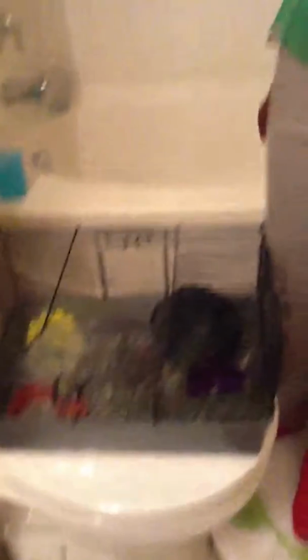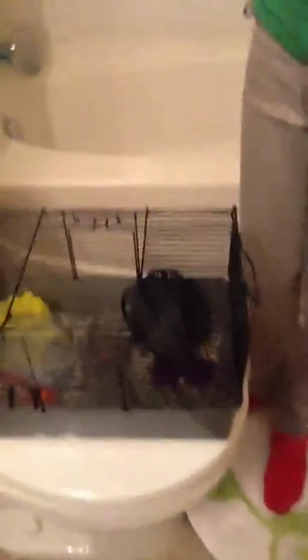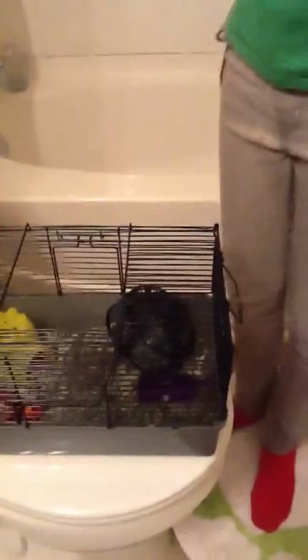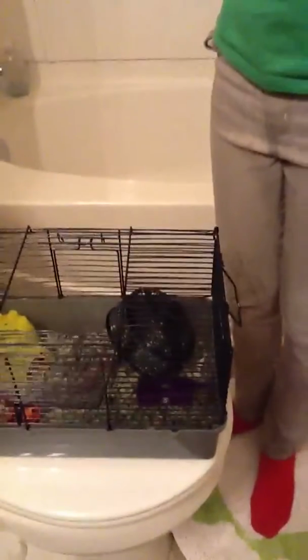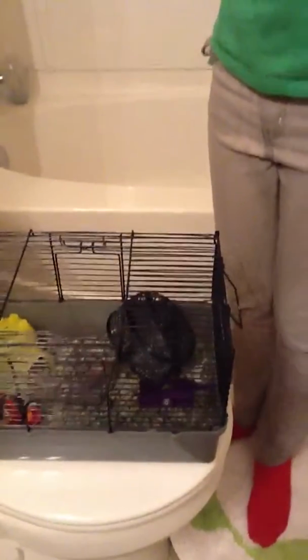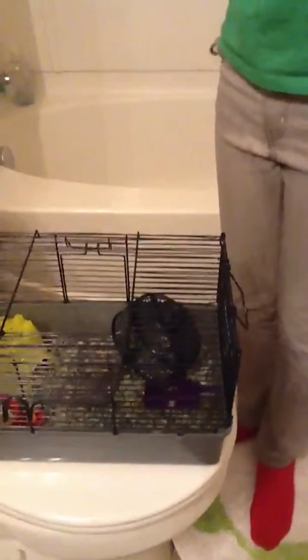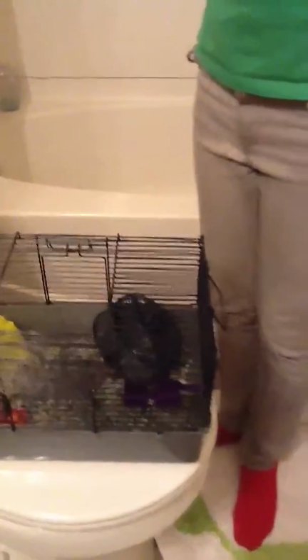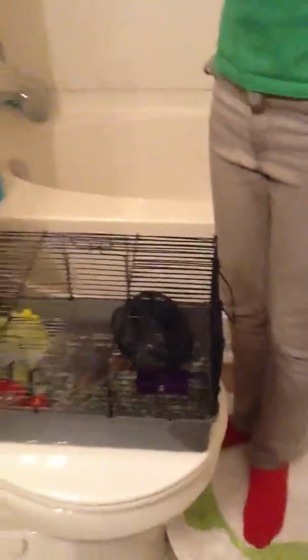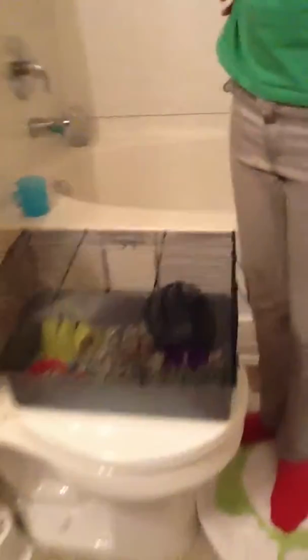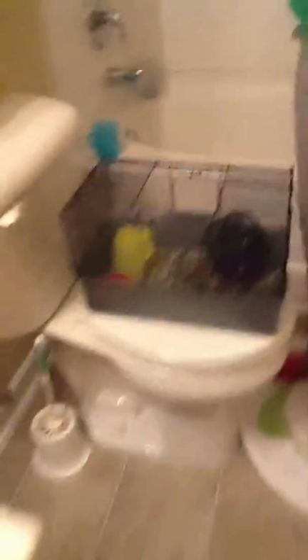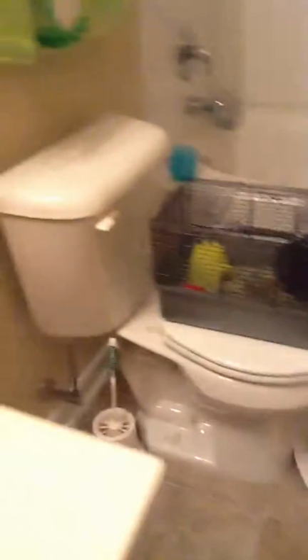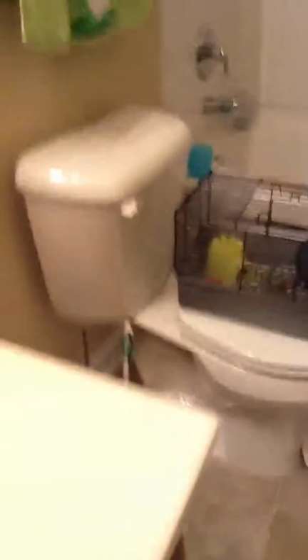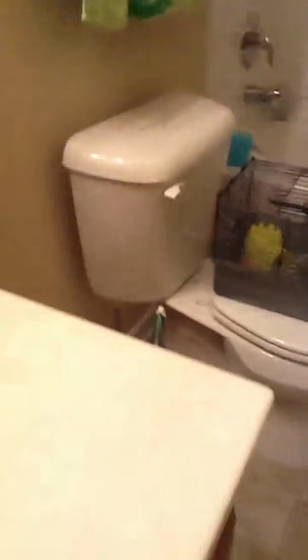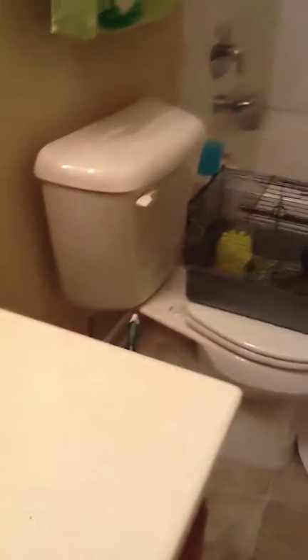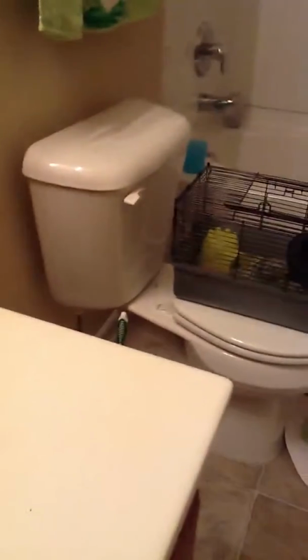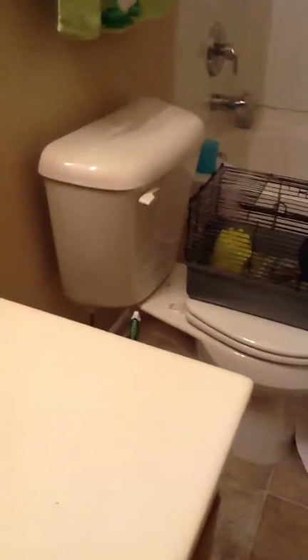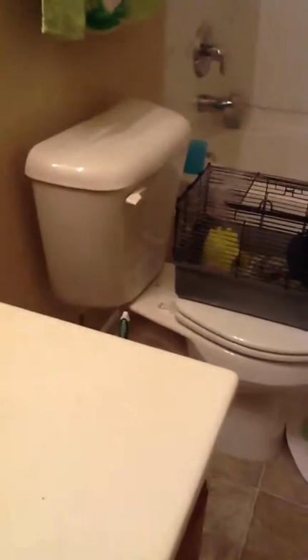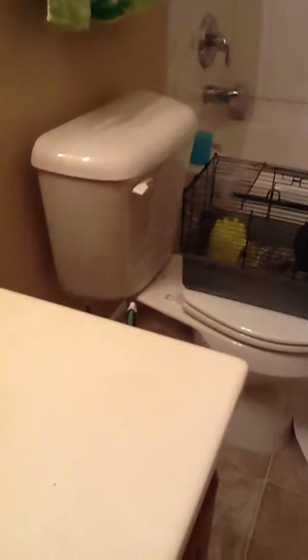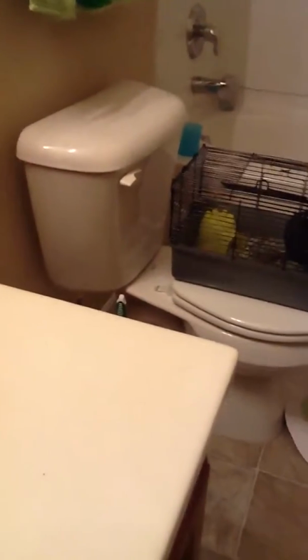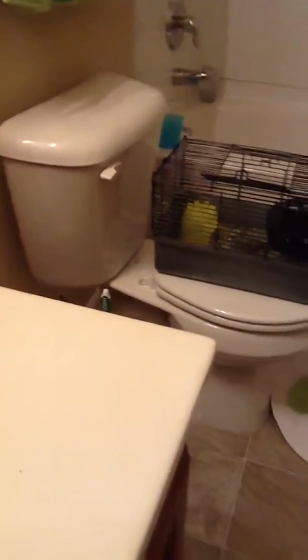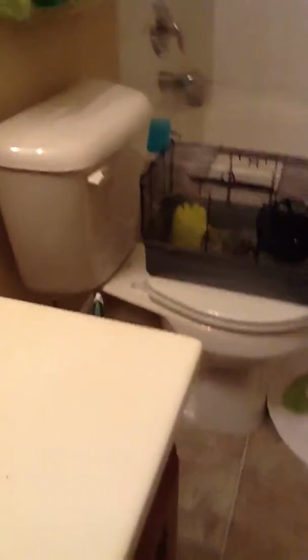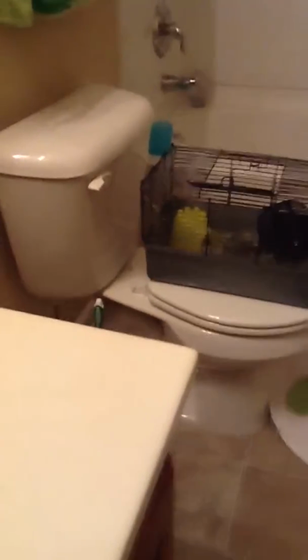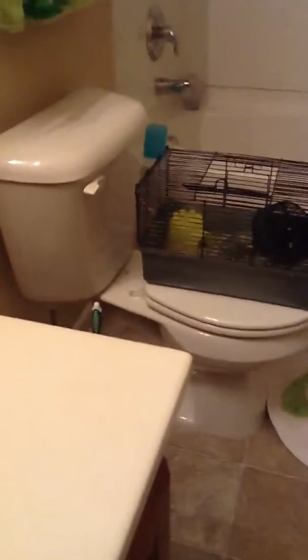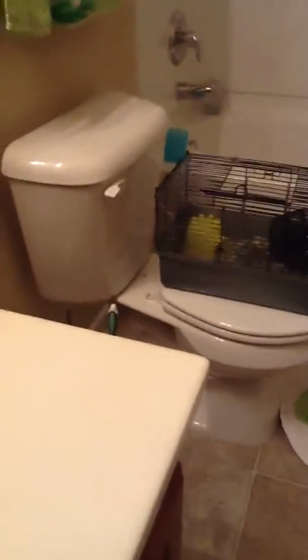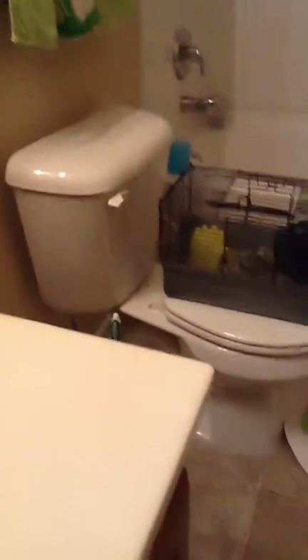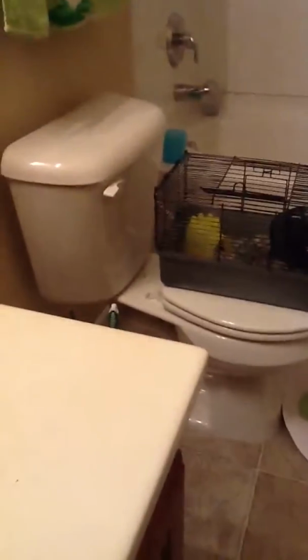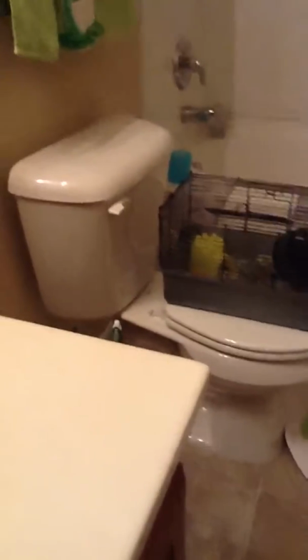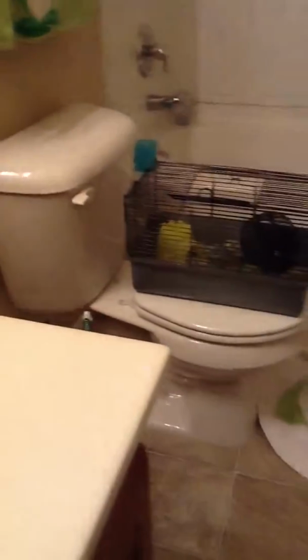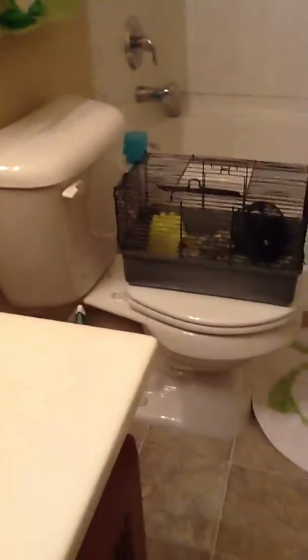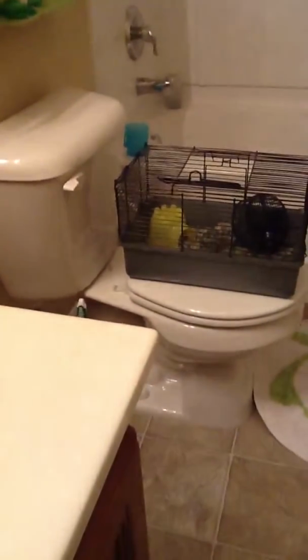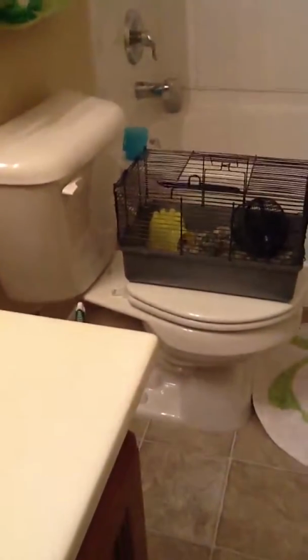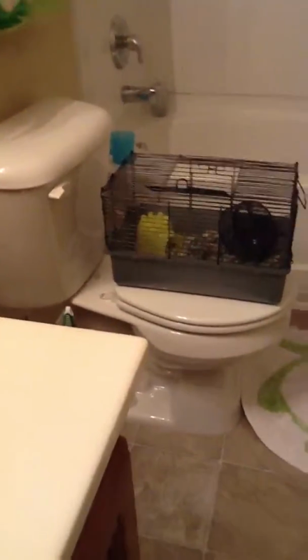We bought the cage separately, and we bought the wheel and the food and stuff.